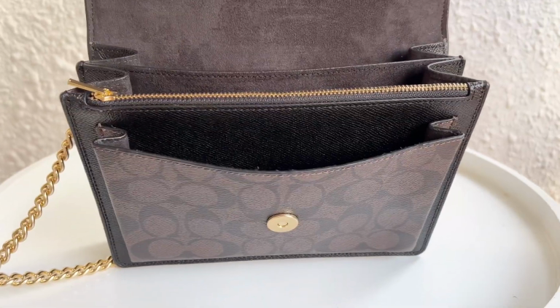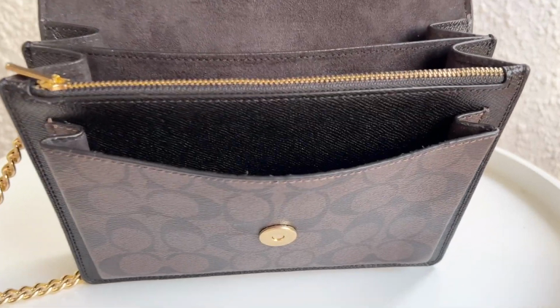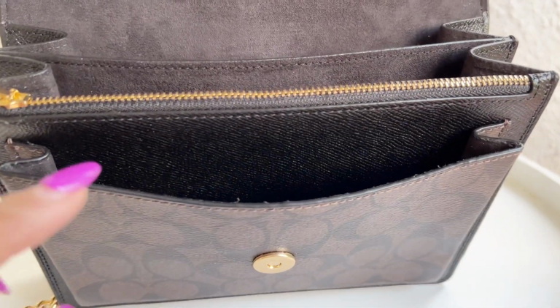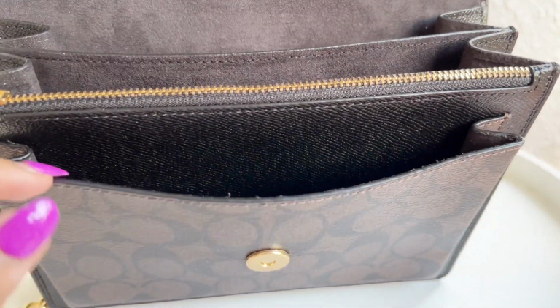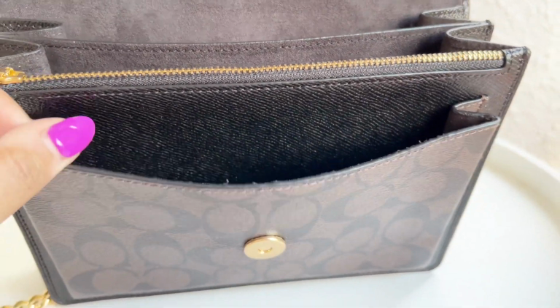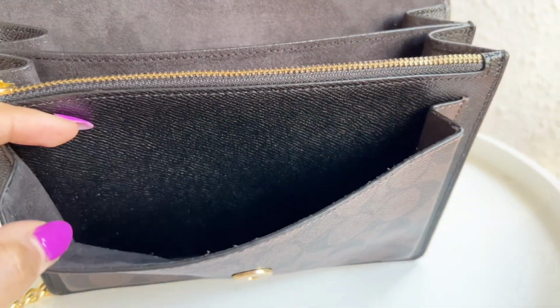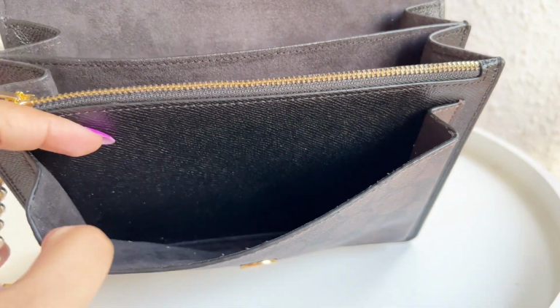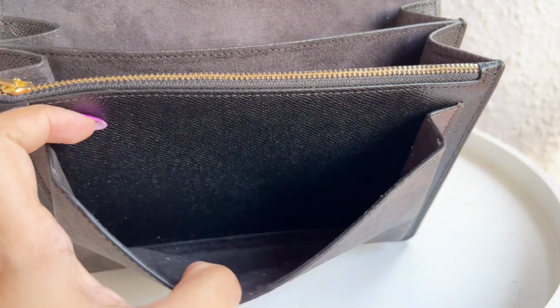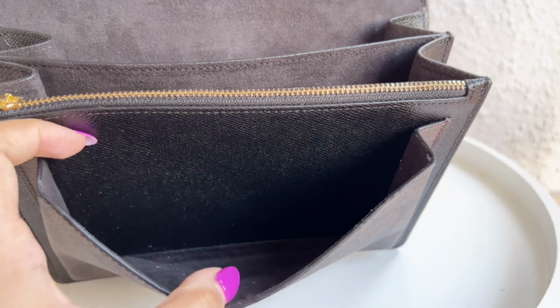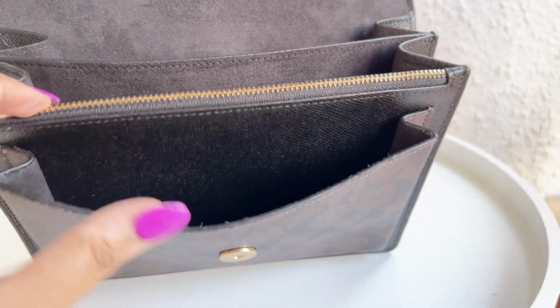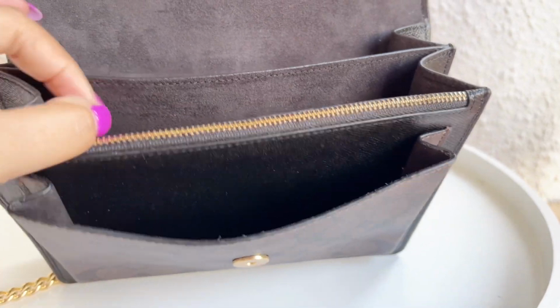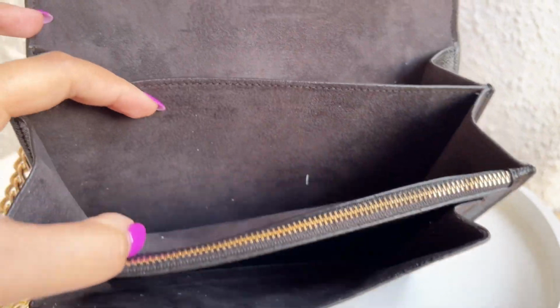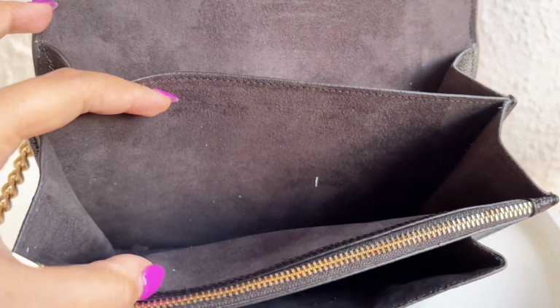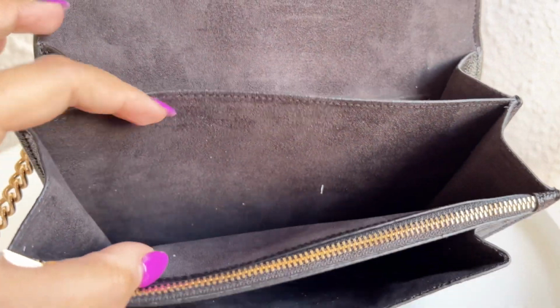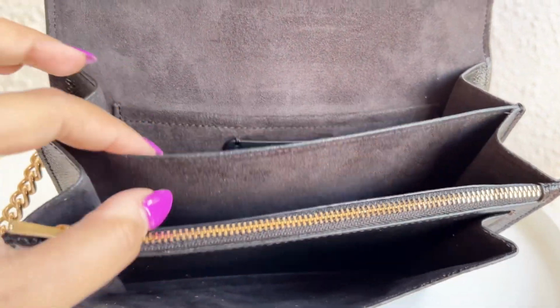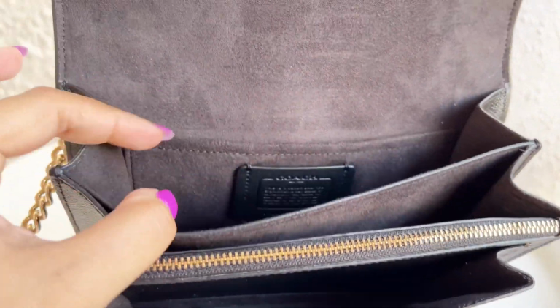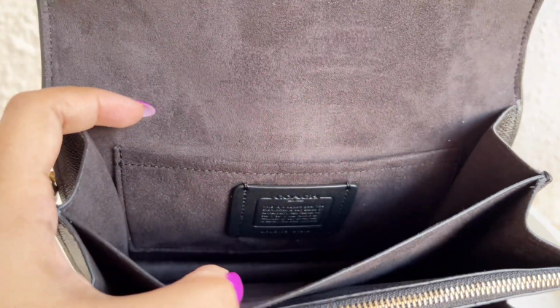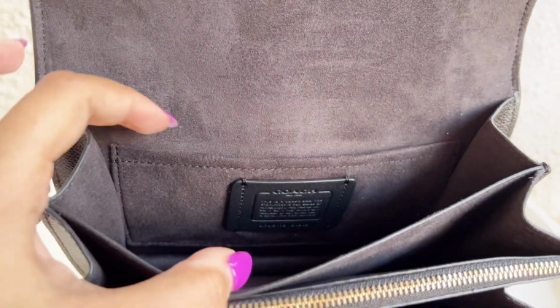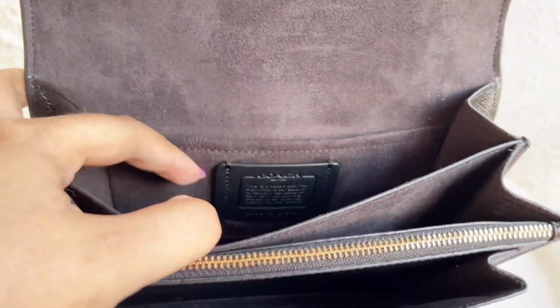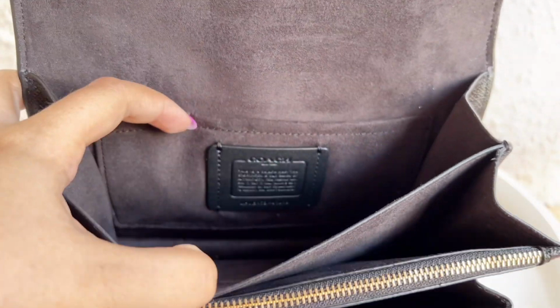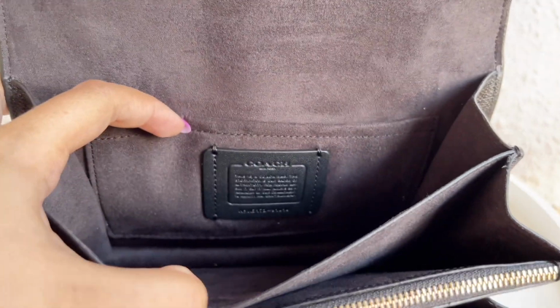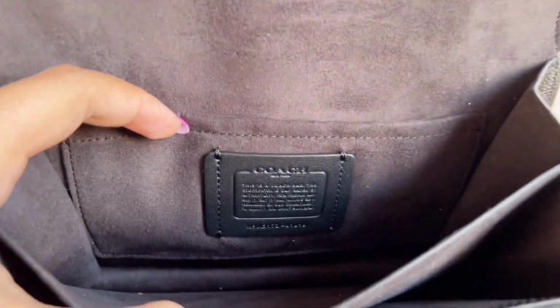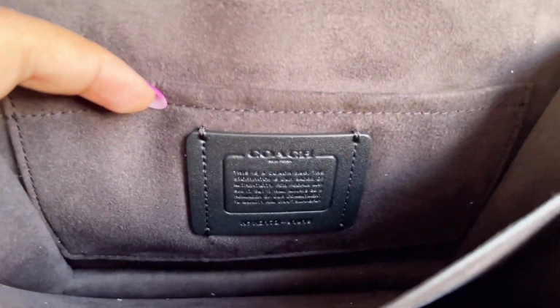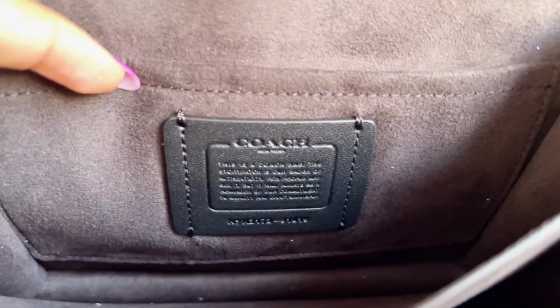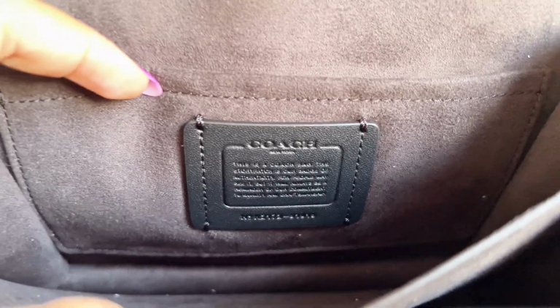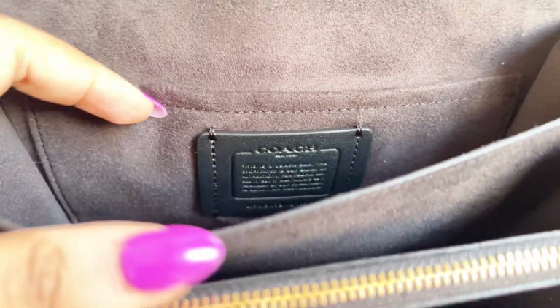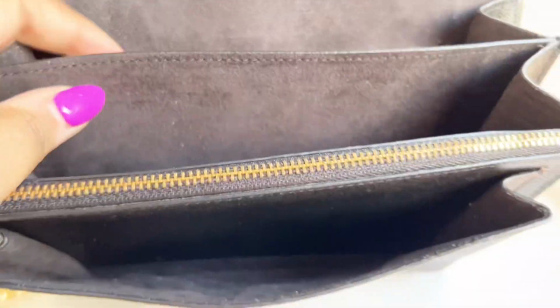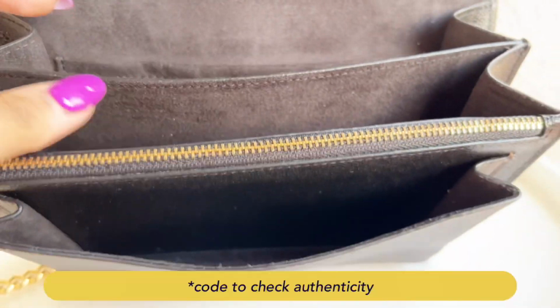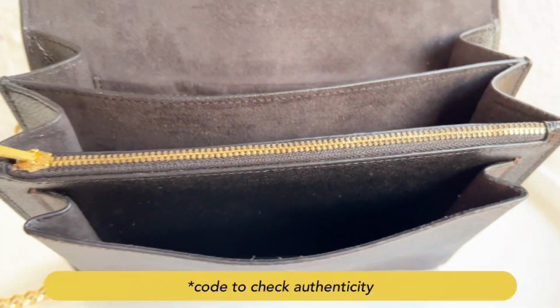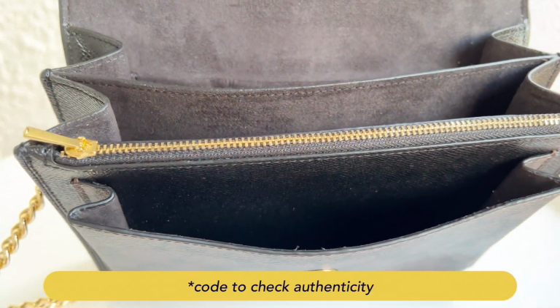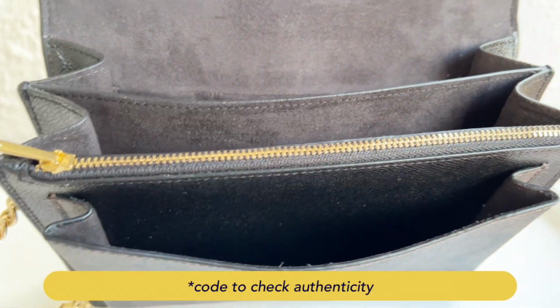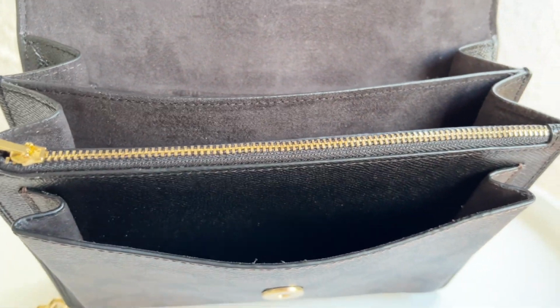Now let's have a look at the interior of the bag. This bag has three wide sections and one zip section. The Coach logo patch and maybe a date code is stitched on one of the inner pockets.